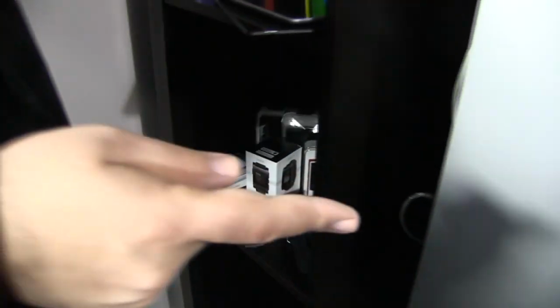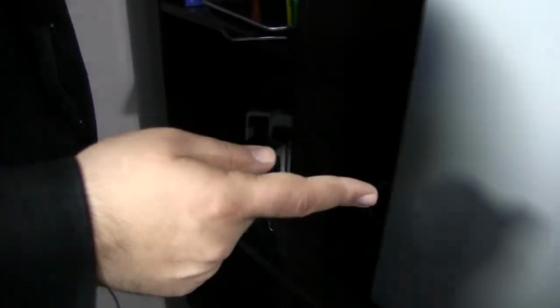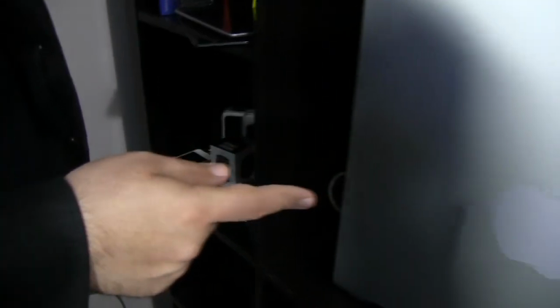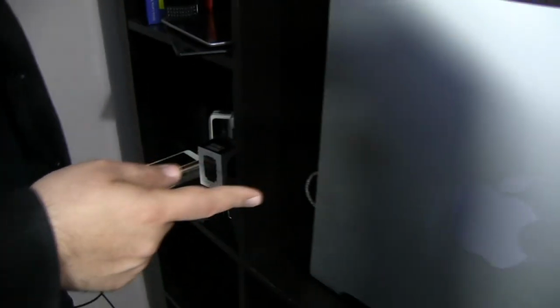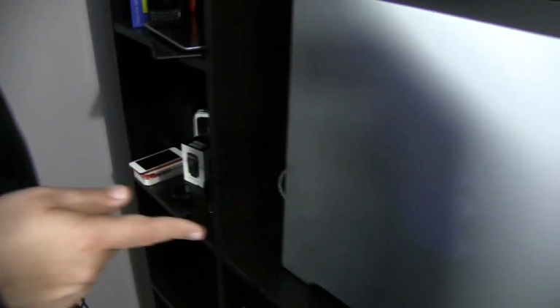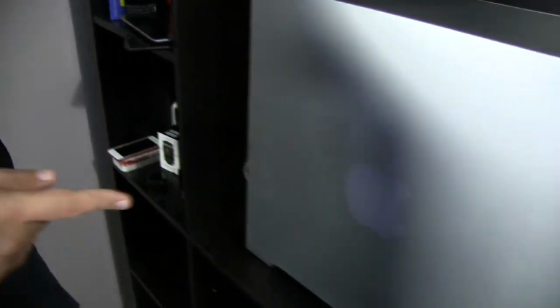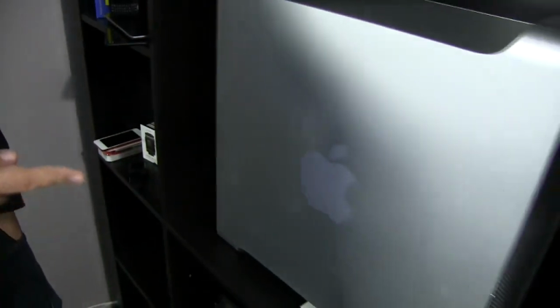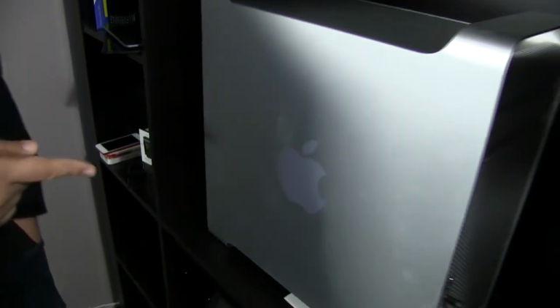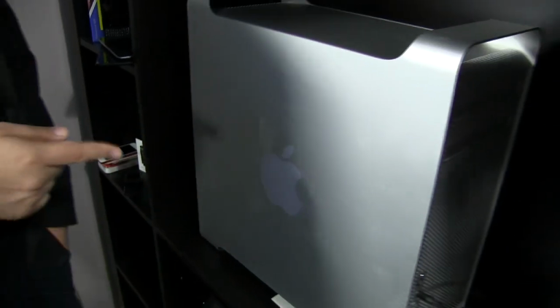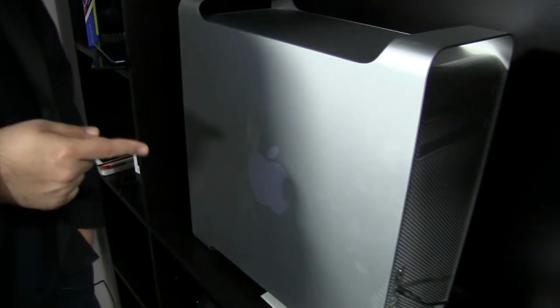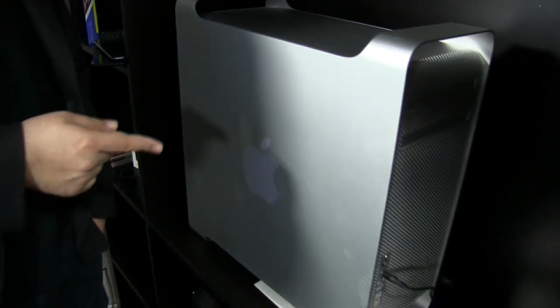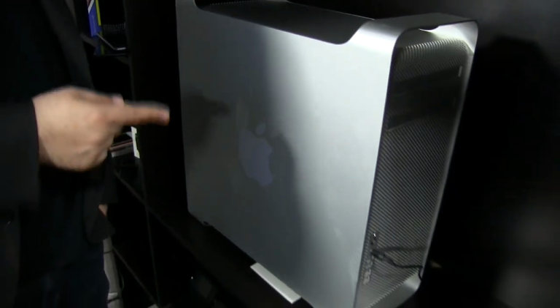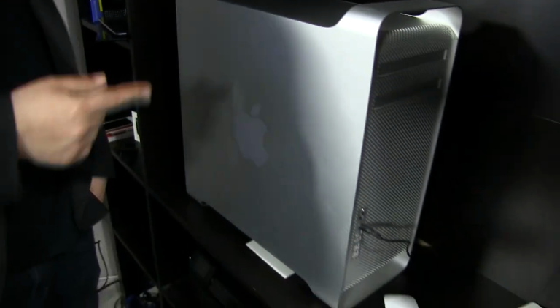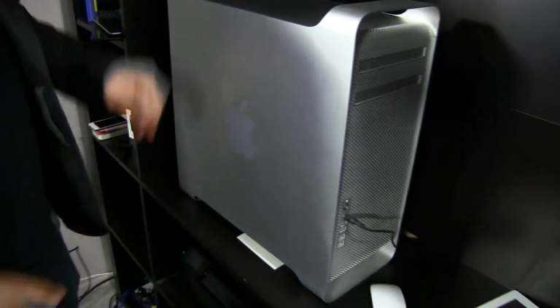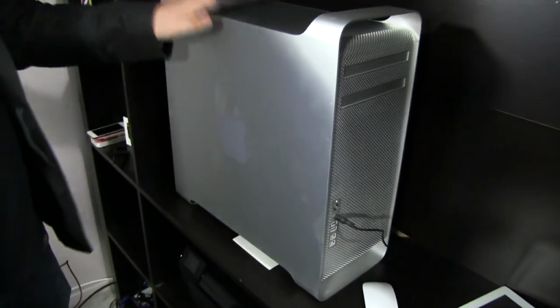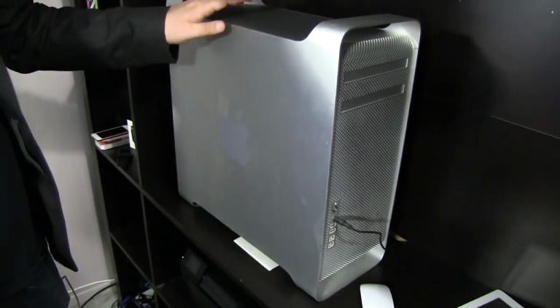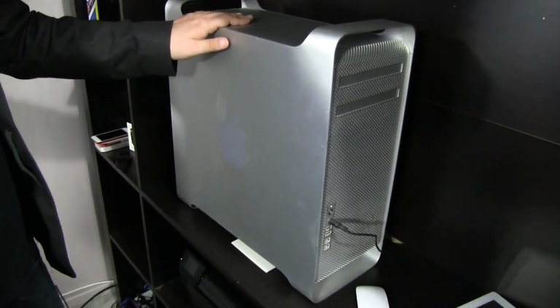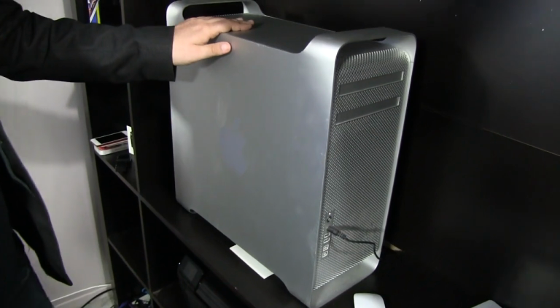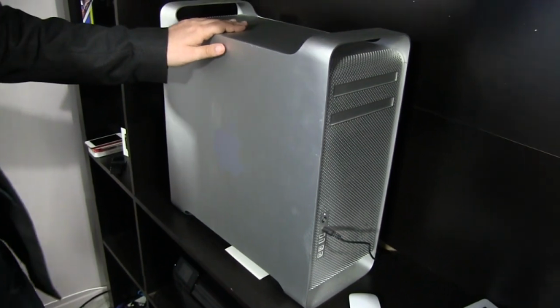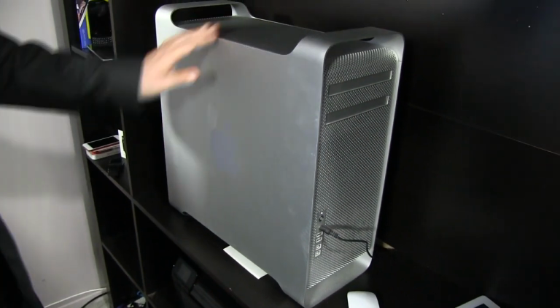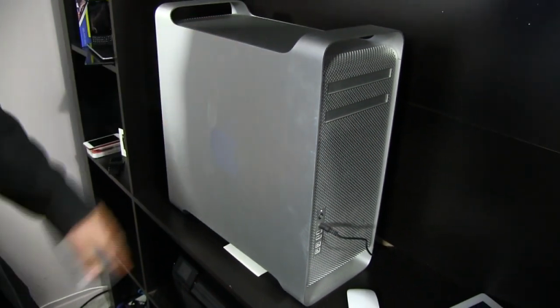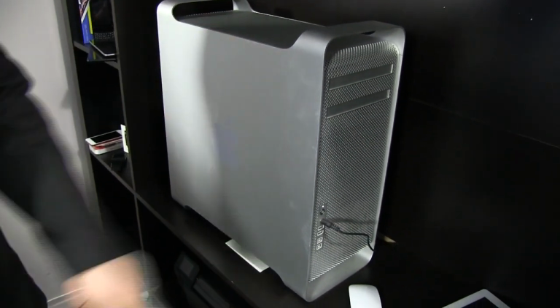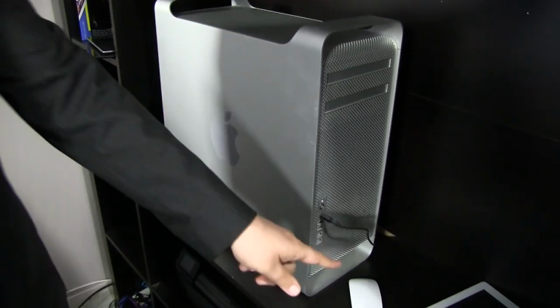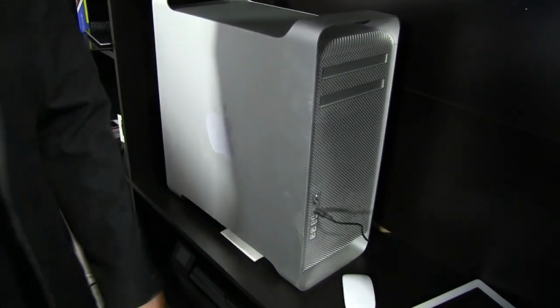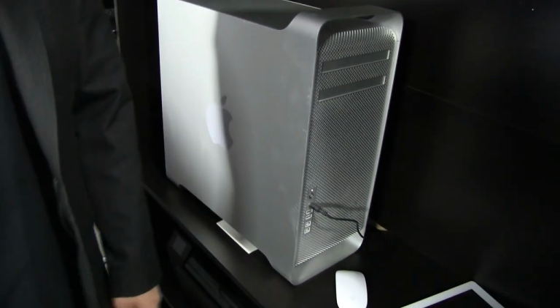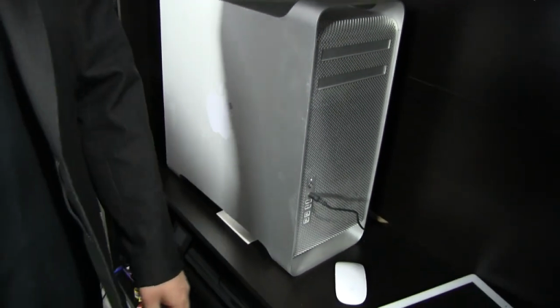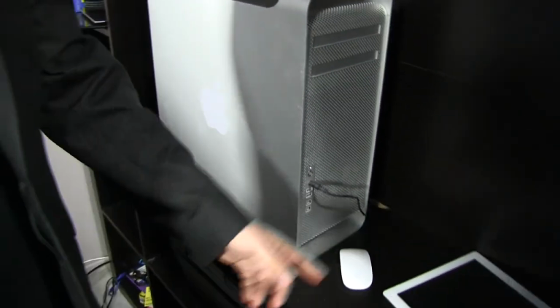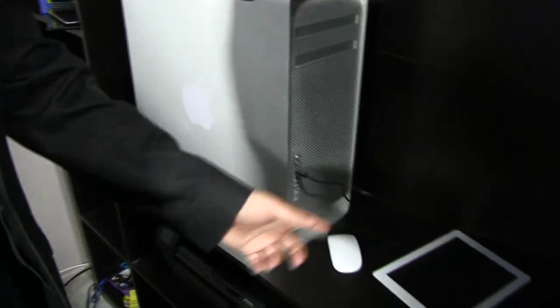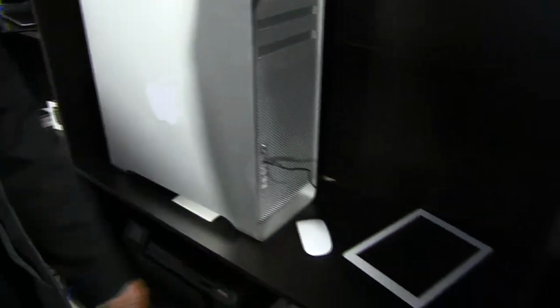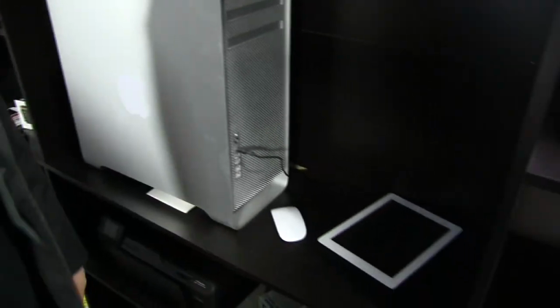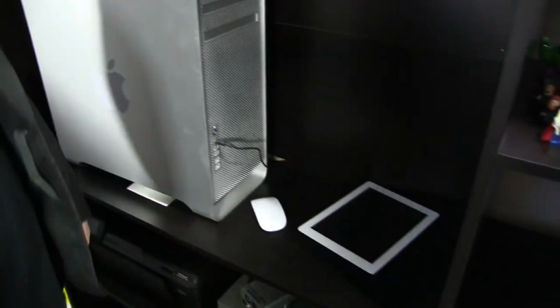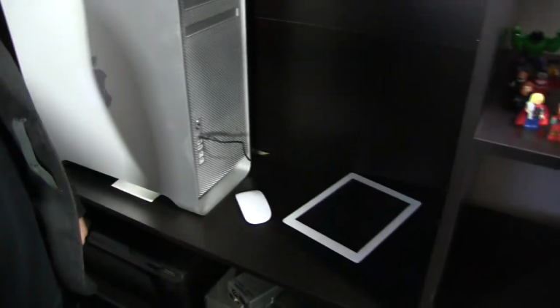Here we have a Cheese Grater Mac Pro — the original Nehalem Mac Pro. It used to be on my desk, now it's part of the set dressing. And an iPad 2 that I use sometimes to read show notes and things.